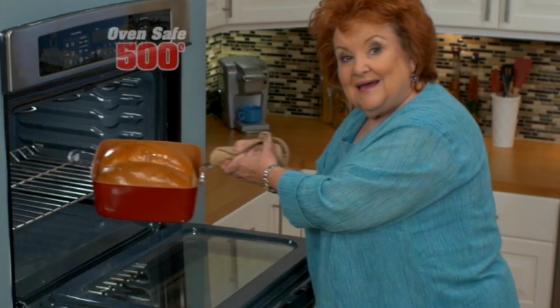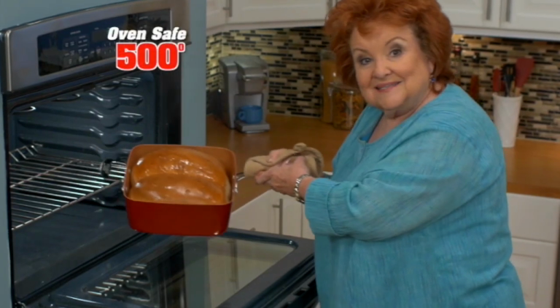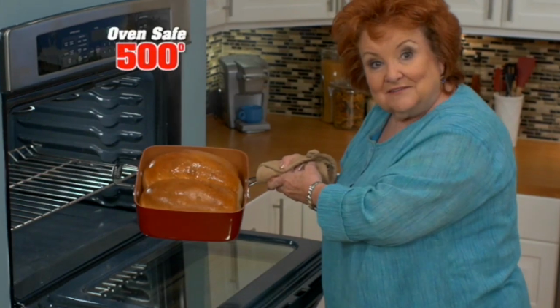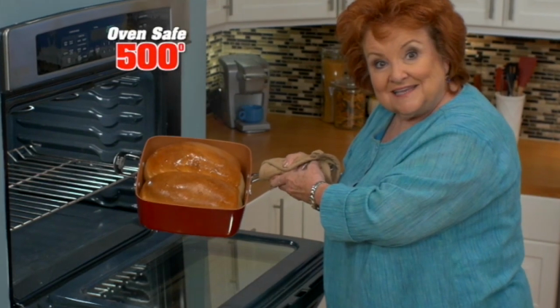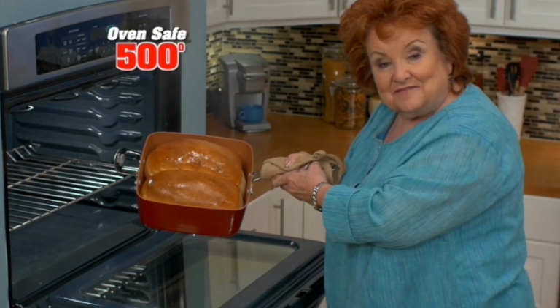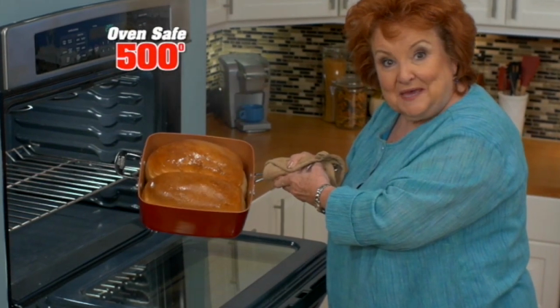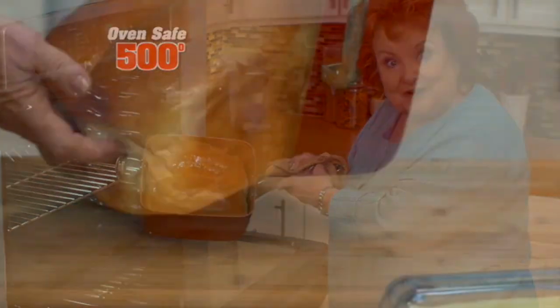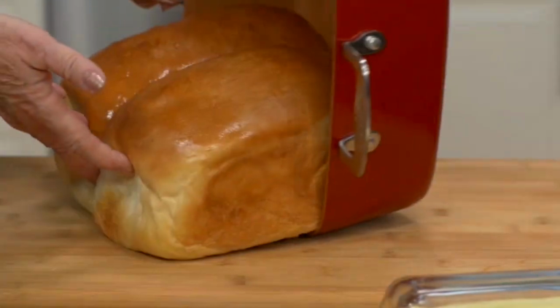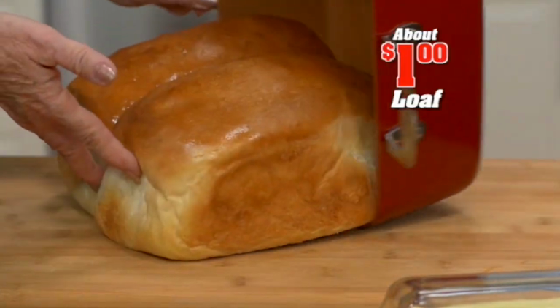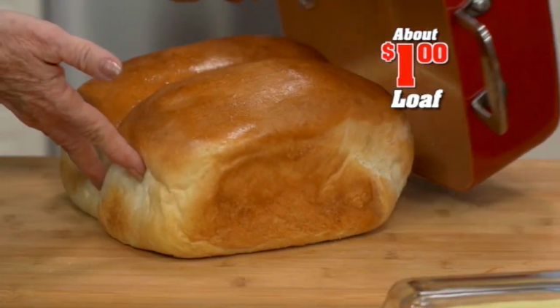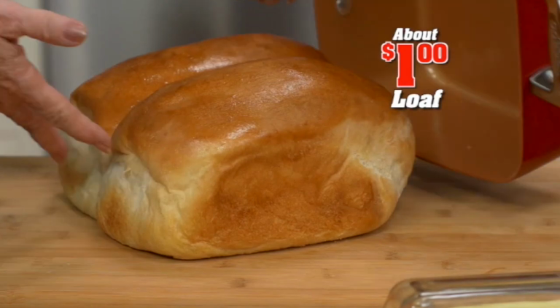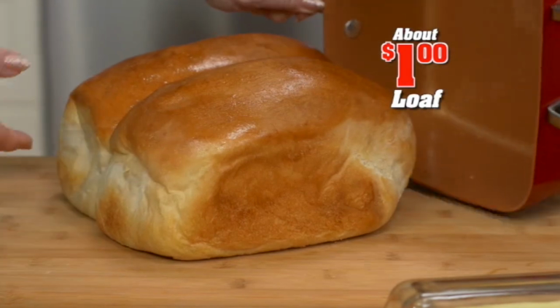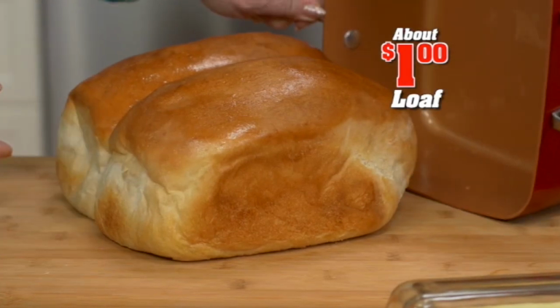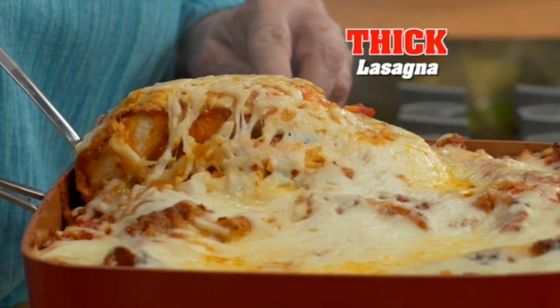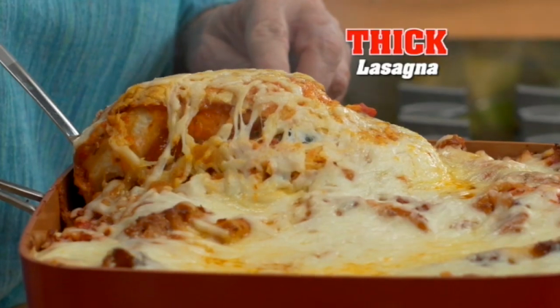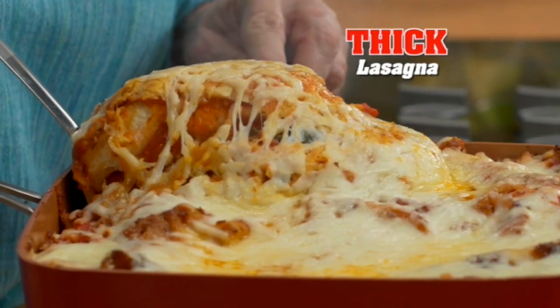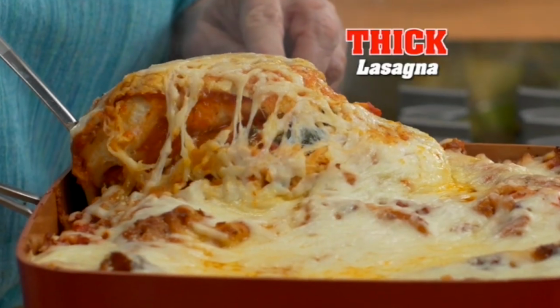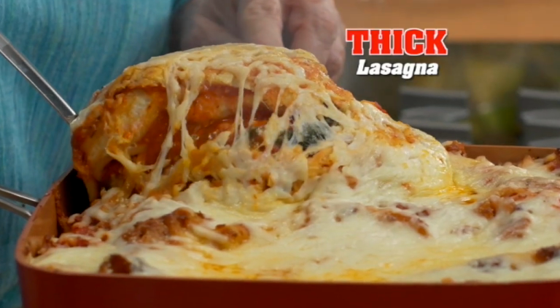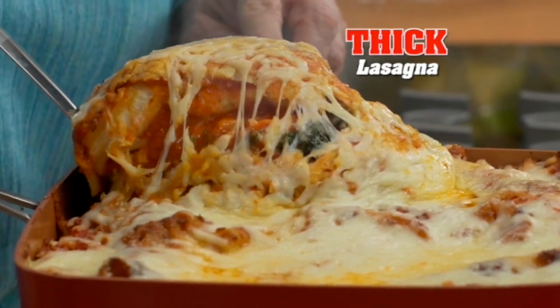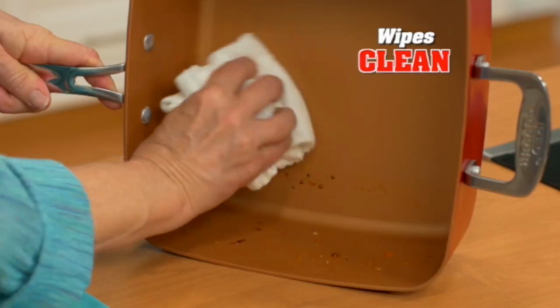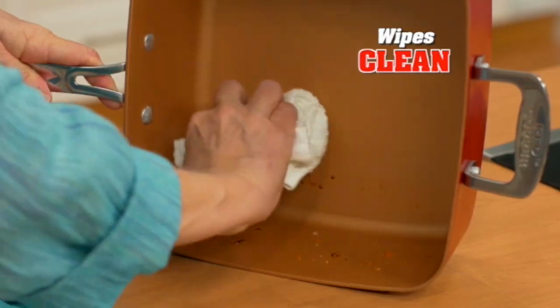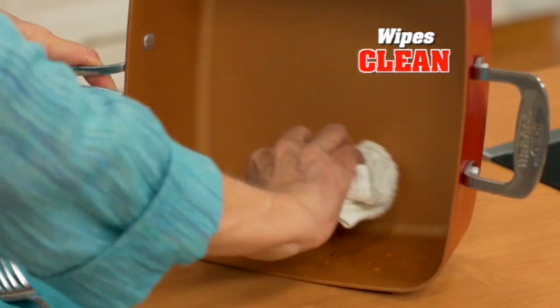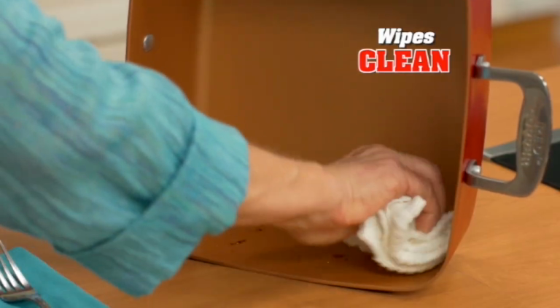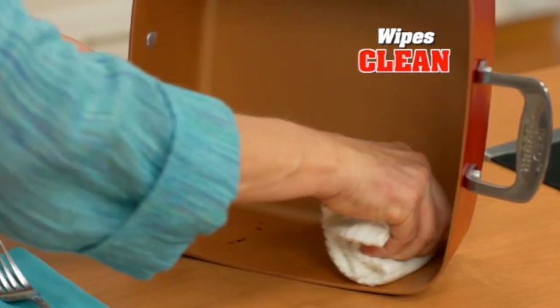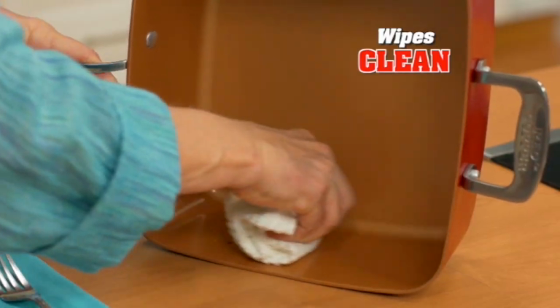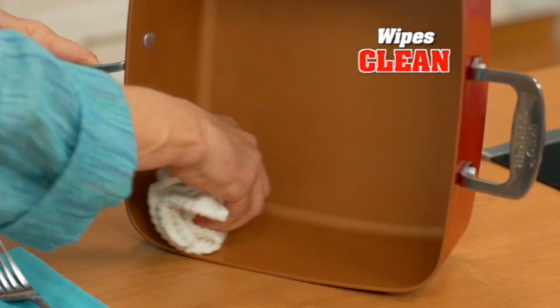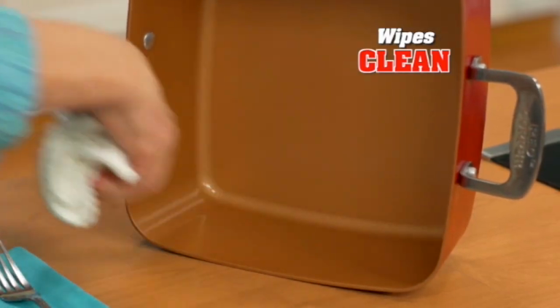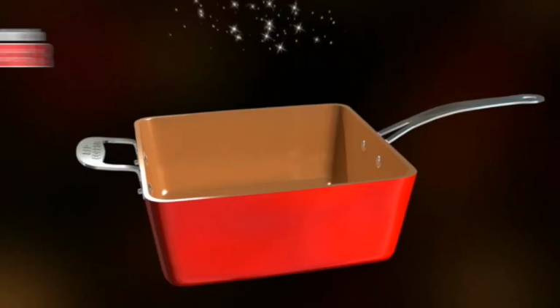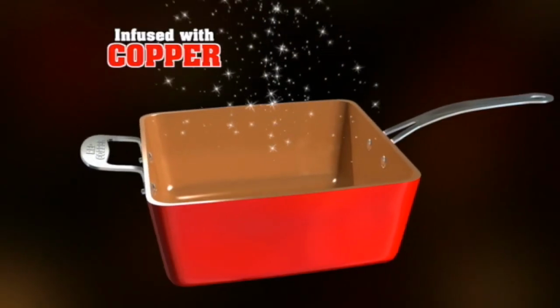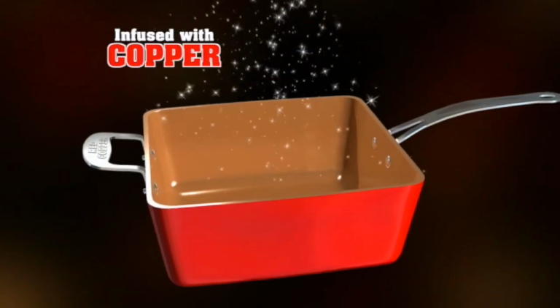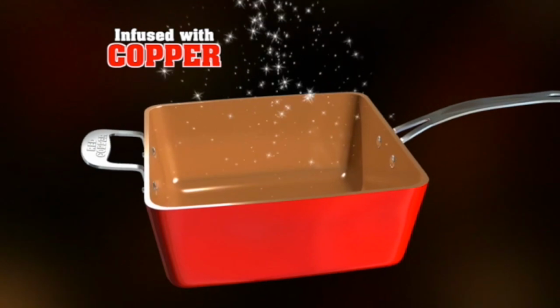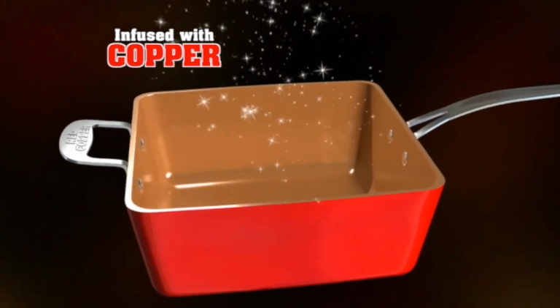And it's oven safe. Bake fresh bread for about a dollar a loaf, or the thickest lasagna. Everything wipes right out — infused with pure copper.